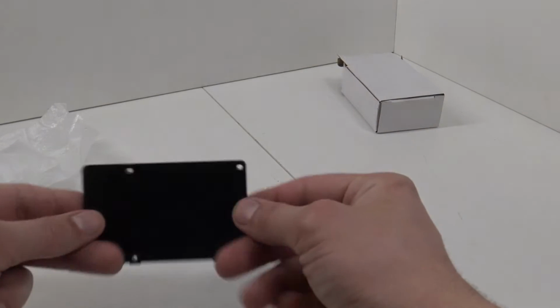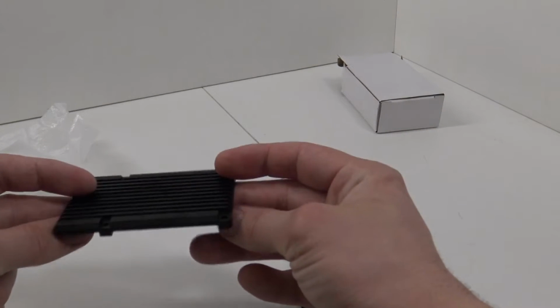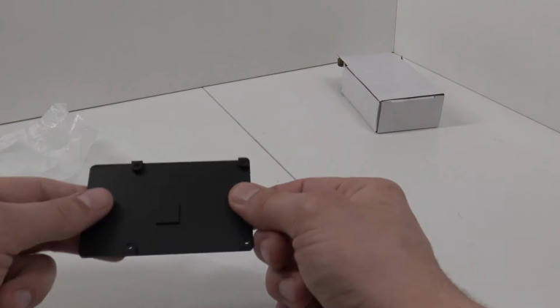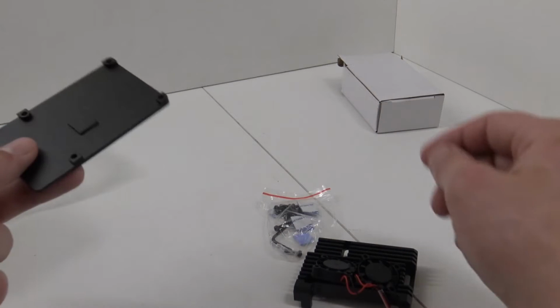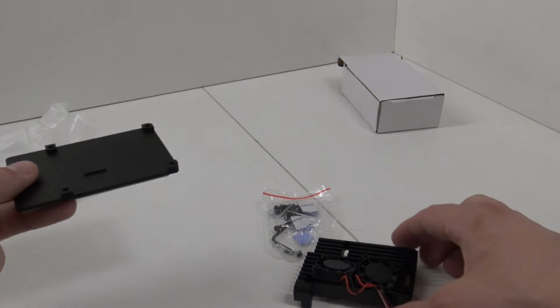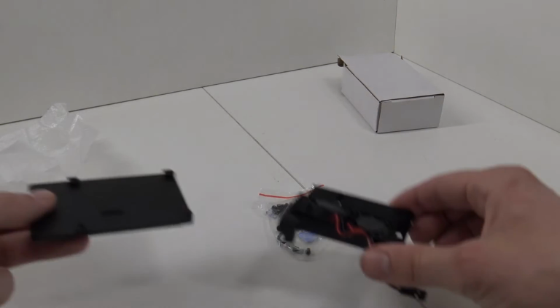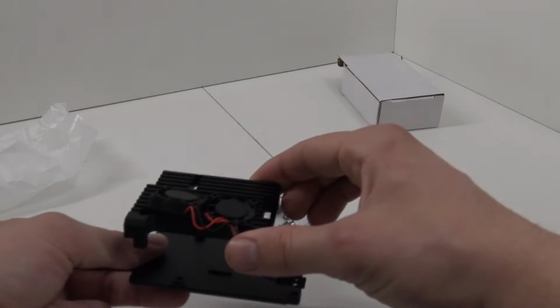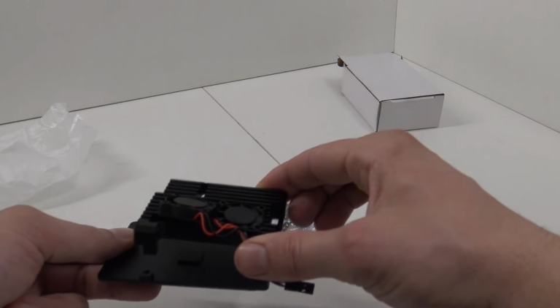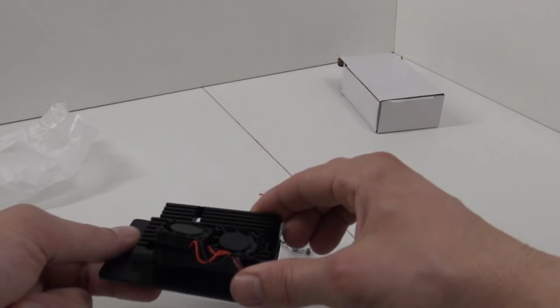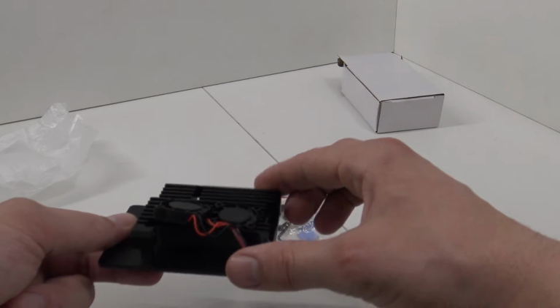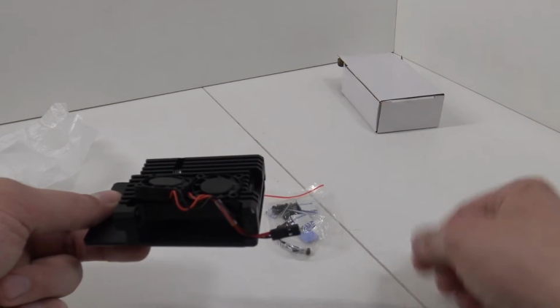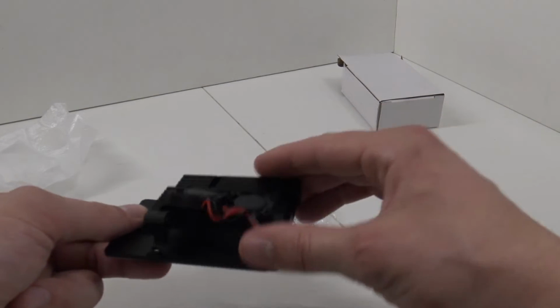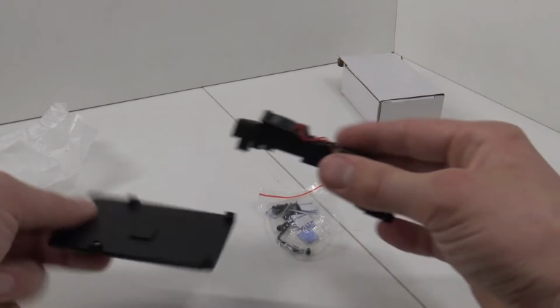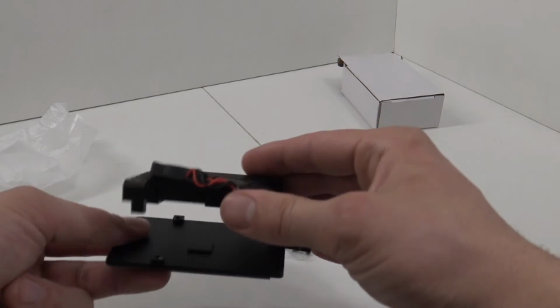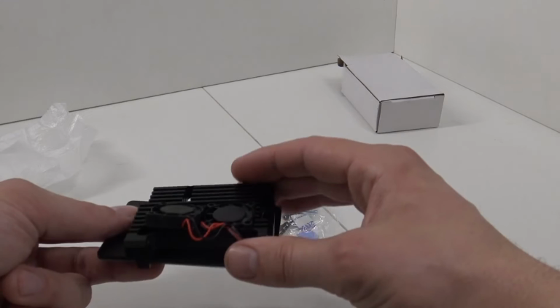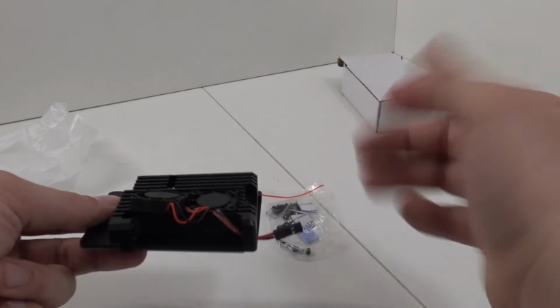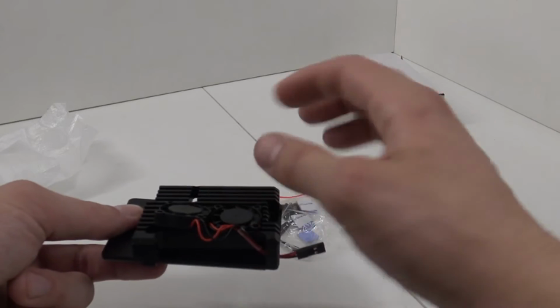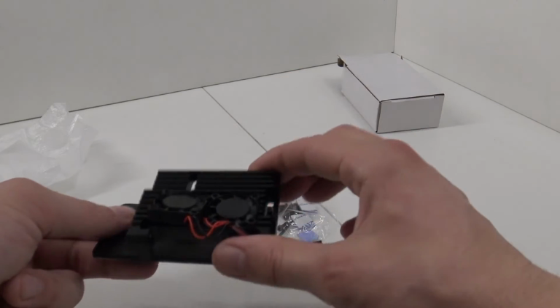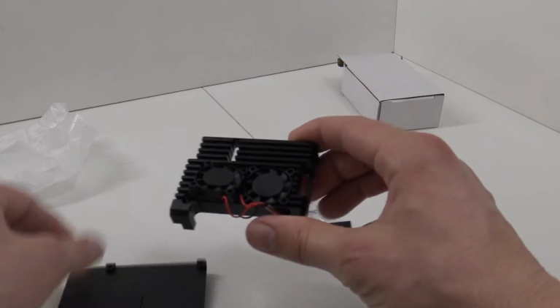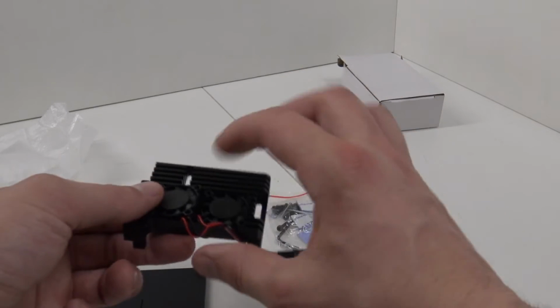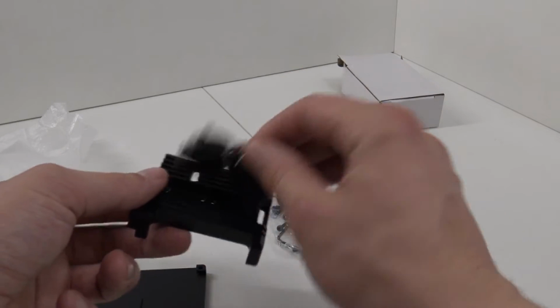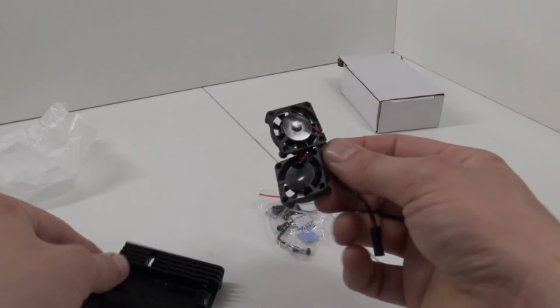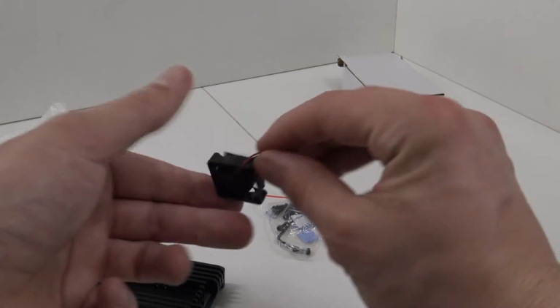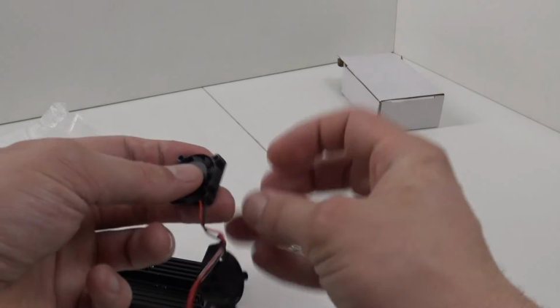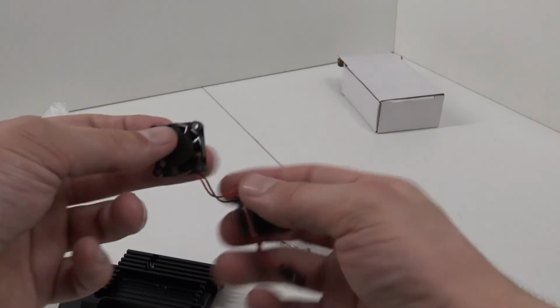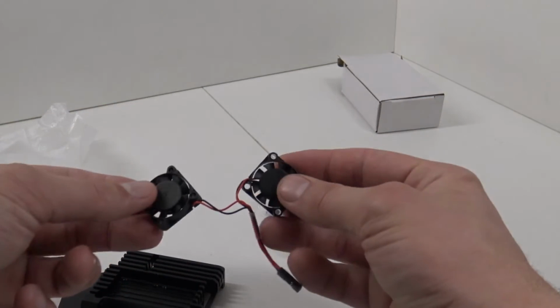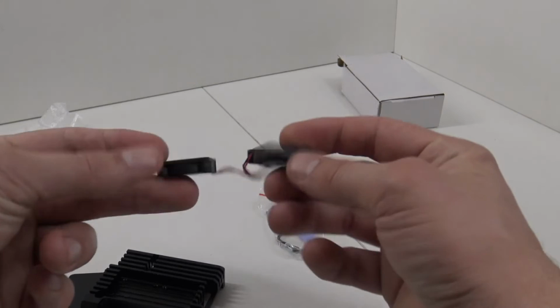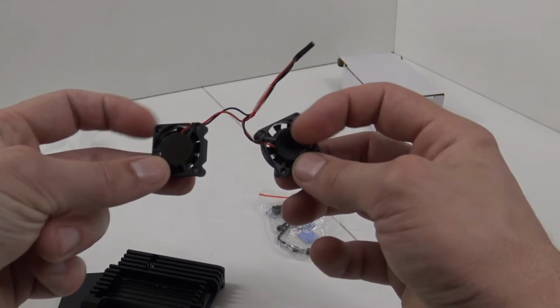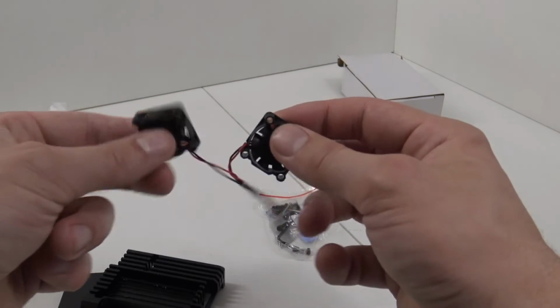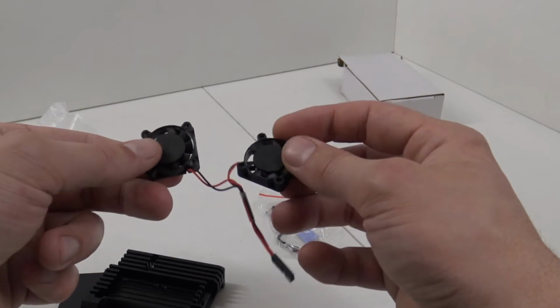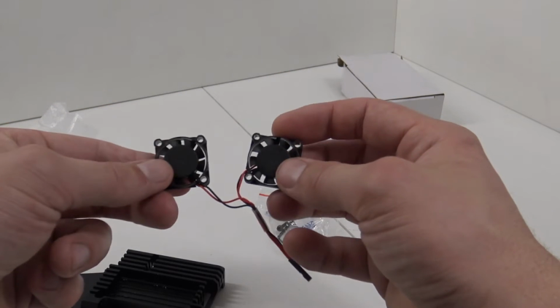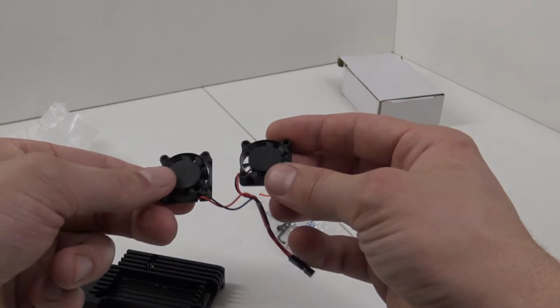So this is more like two pieces that come, you know, that they screw together. We have two vents. Oh my god, these things are freaking cute! I hope these things are not freaking loud.